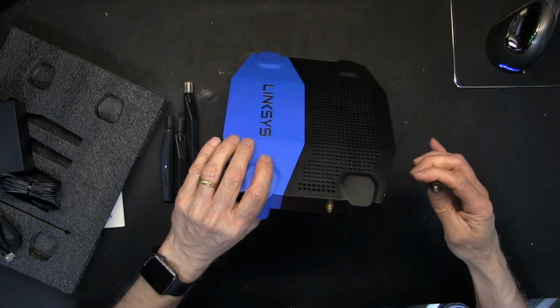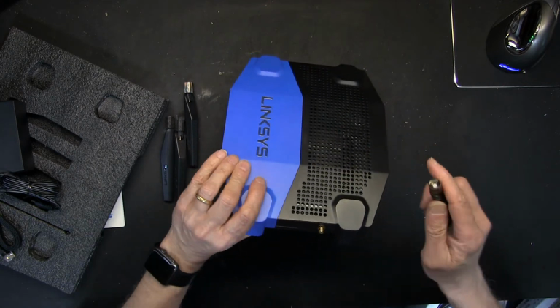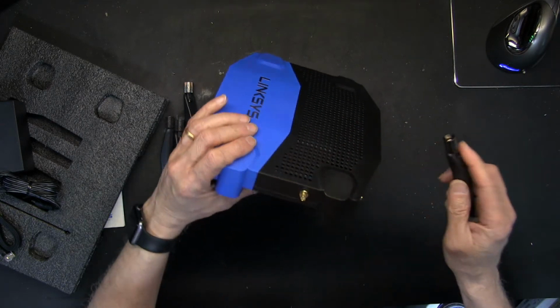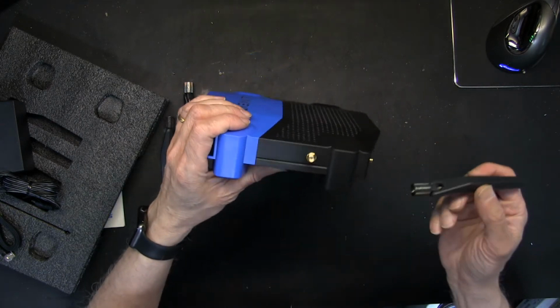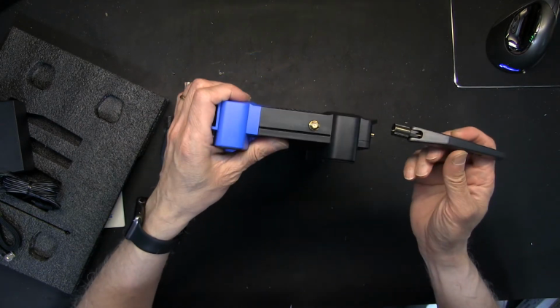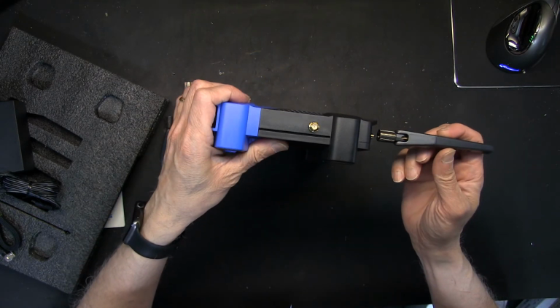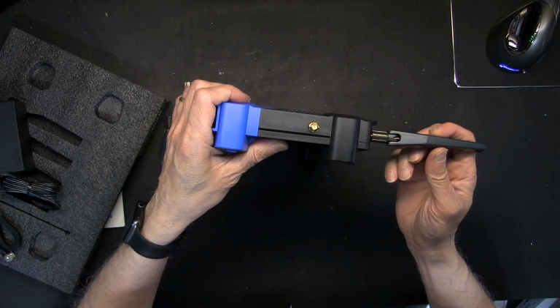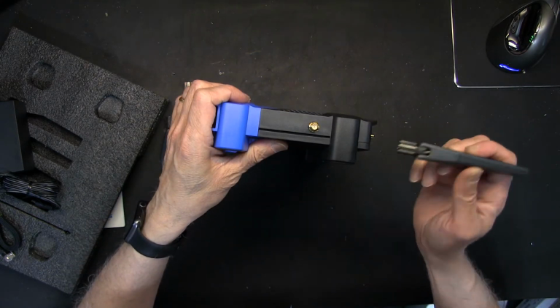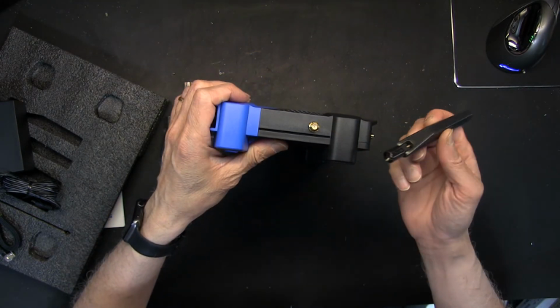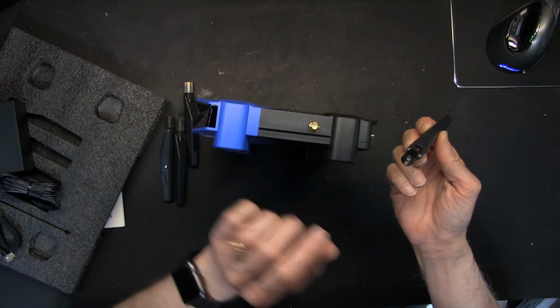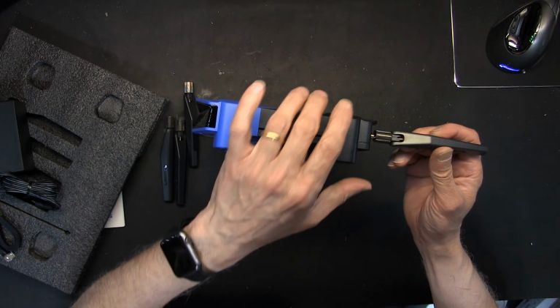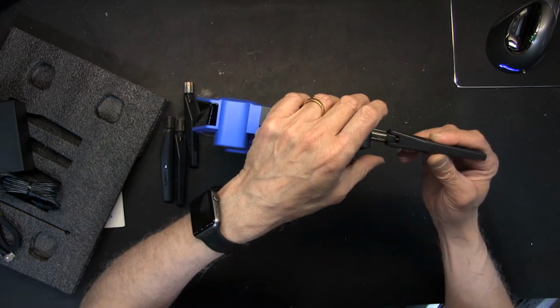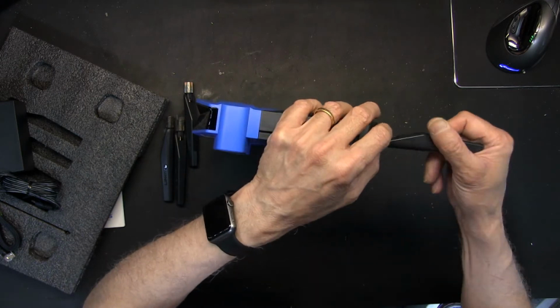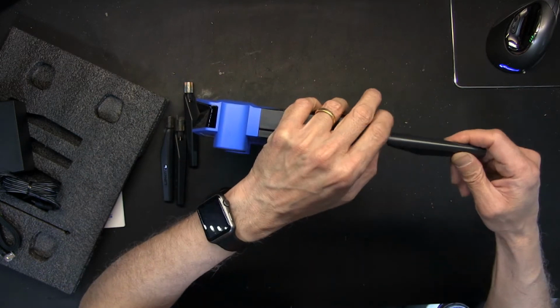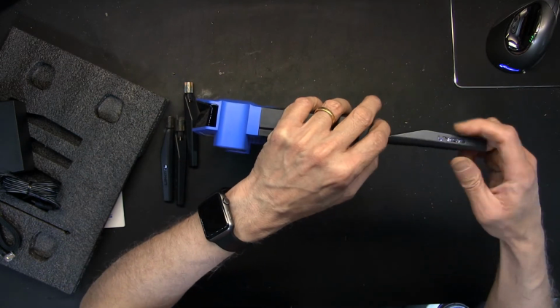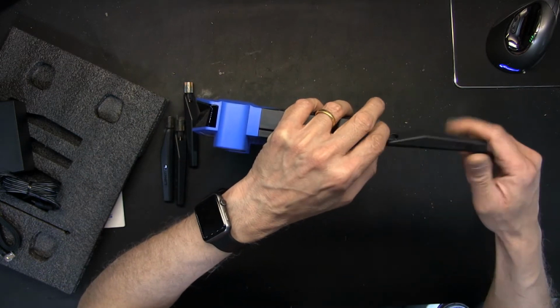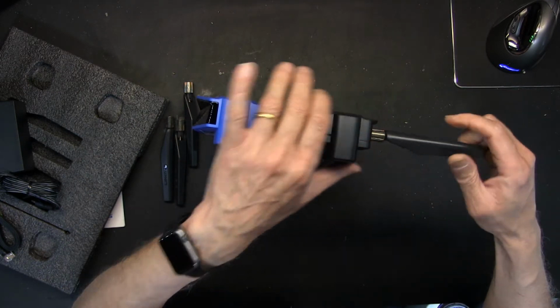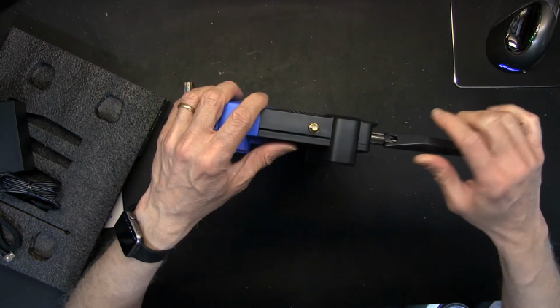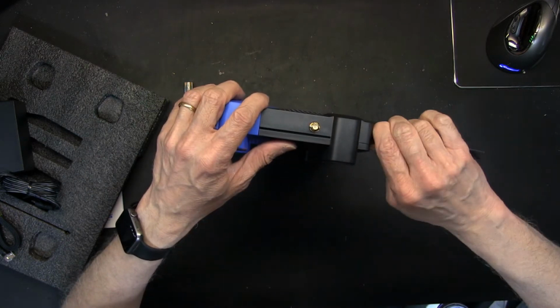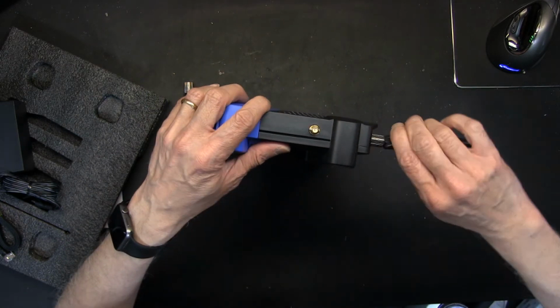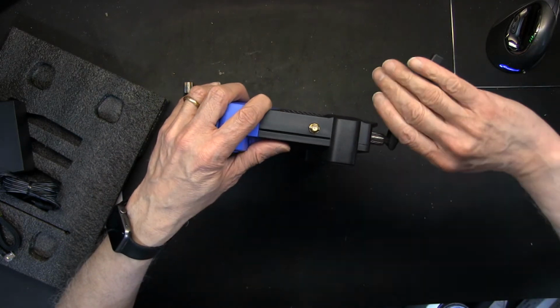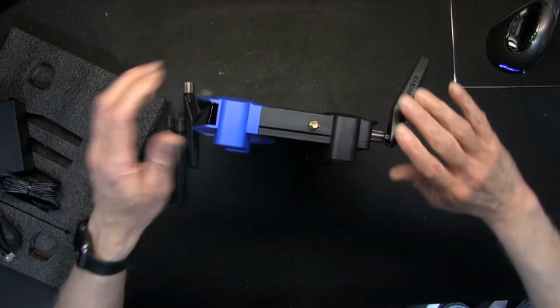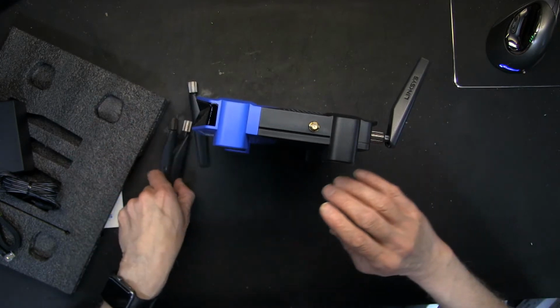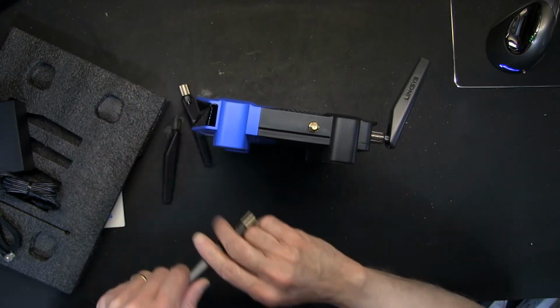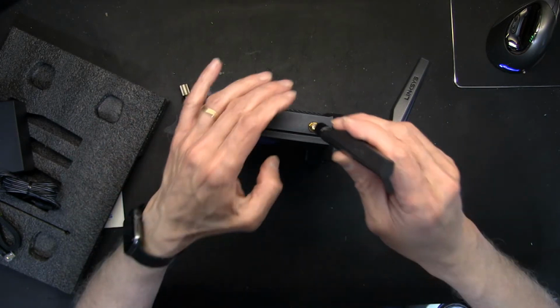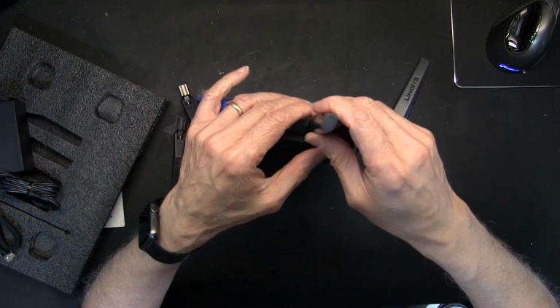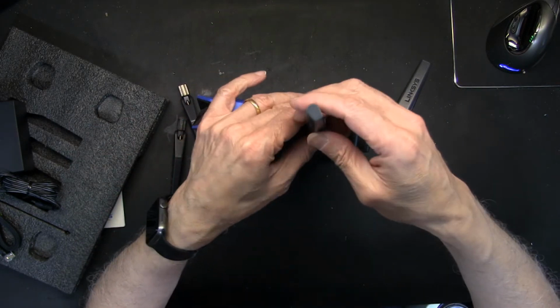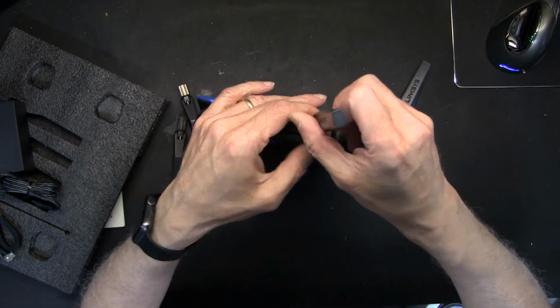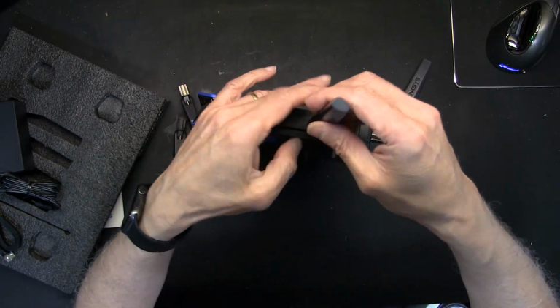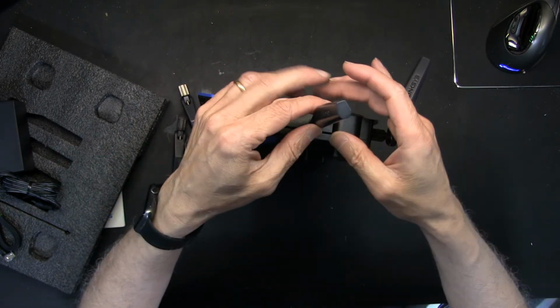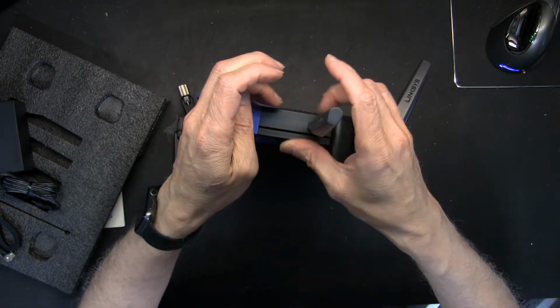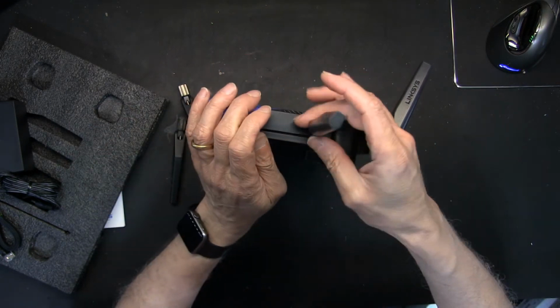On some routers, the antennas on each side are different, so we need to check if this one is the same on all sides. It looks like this one is all the same, but on some routers they are not, so keep that in mind when mounting your antennas.